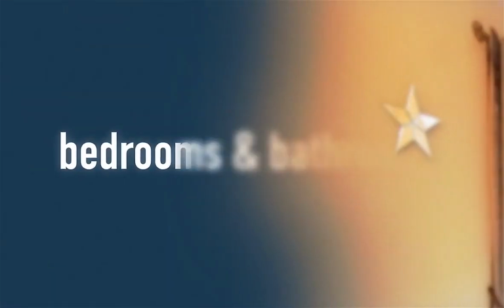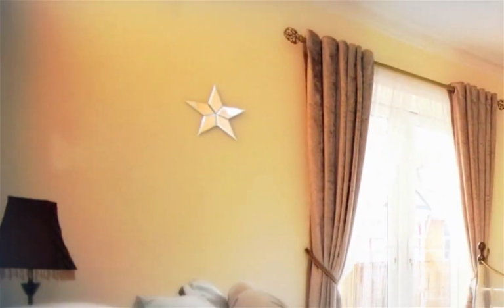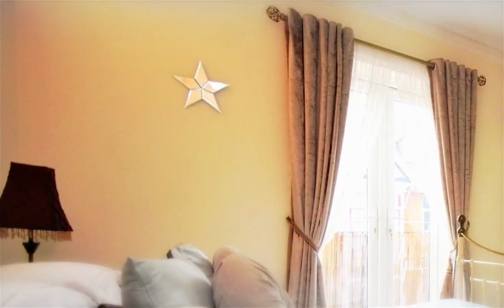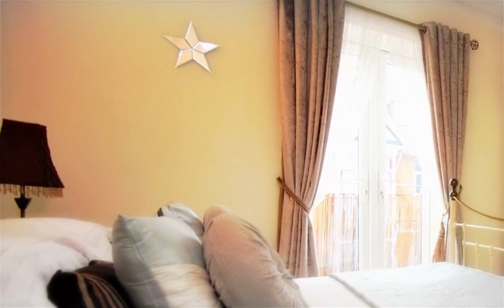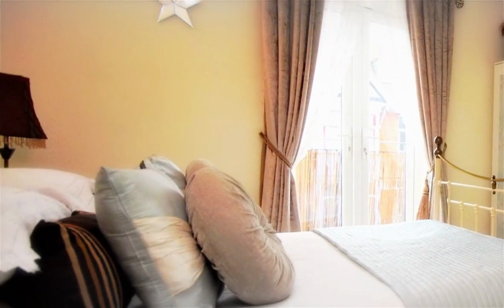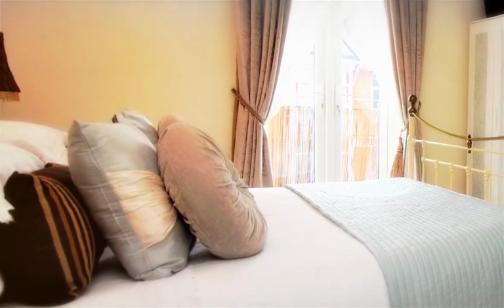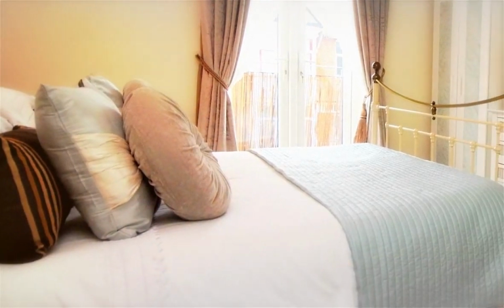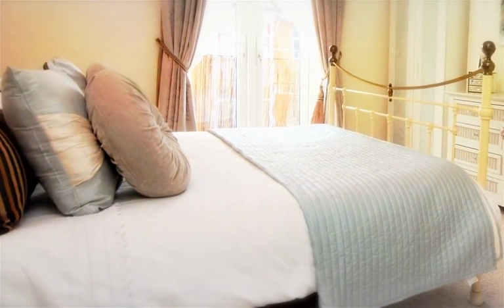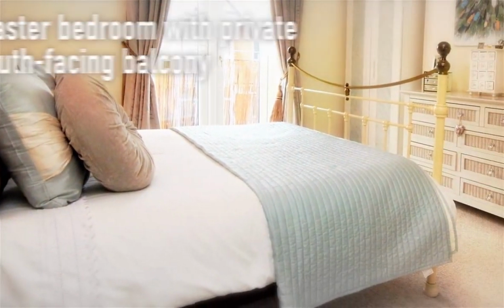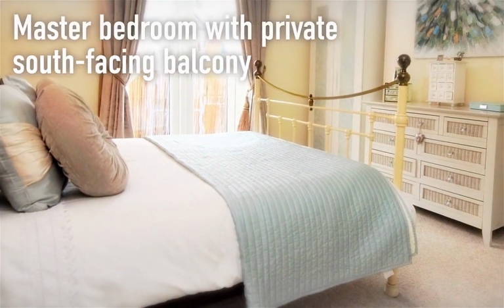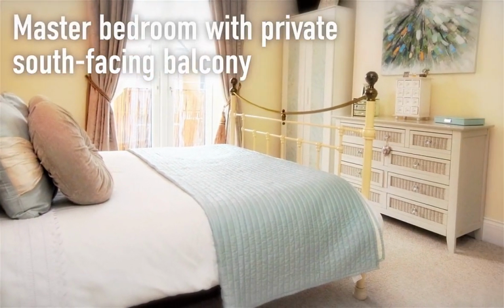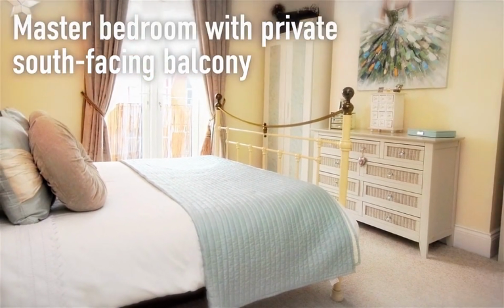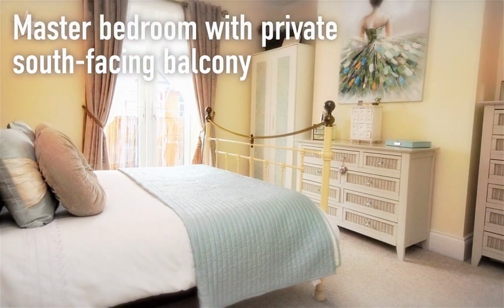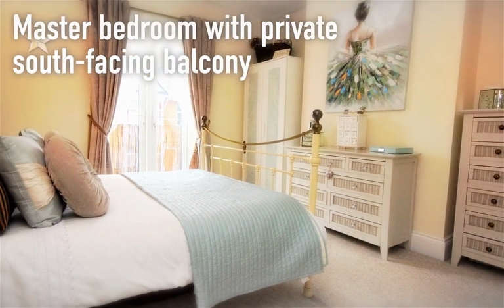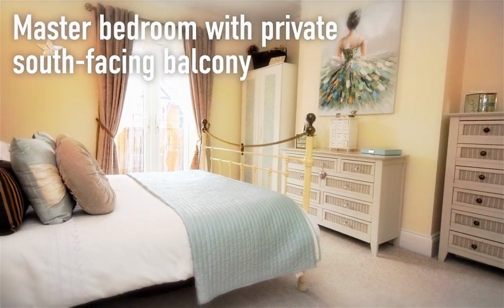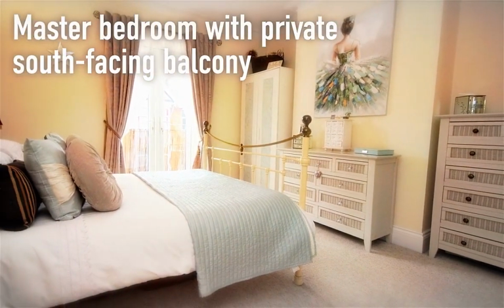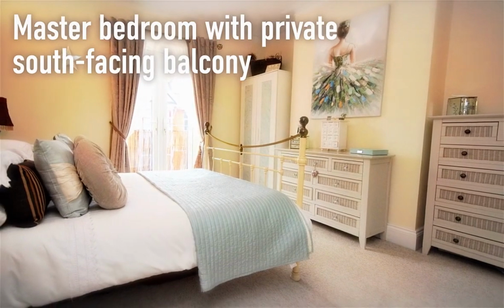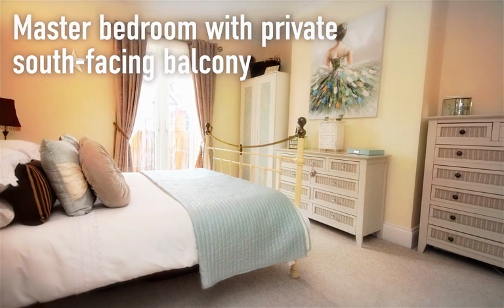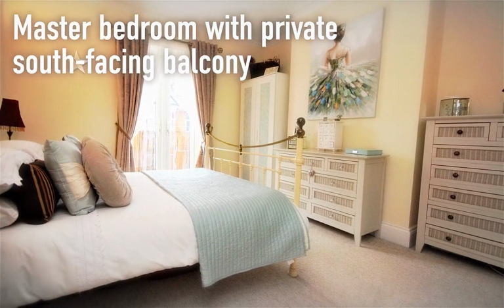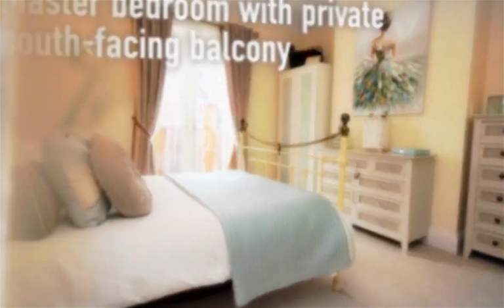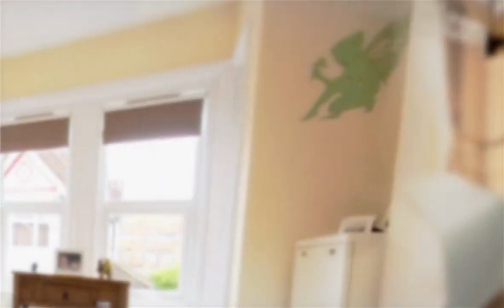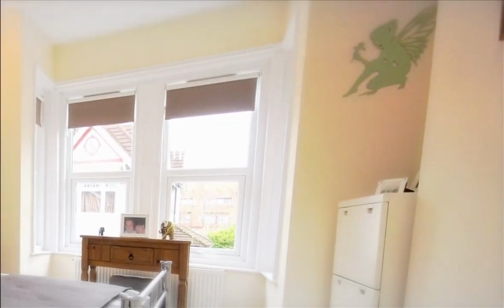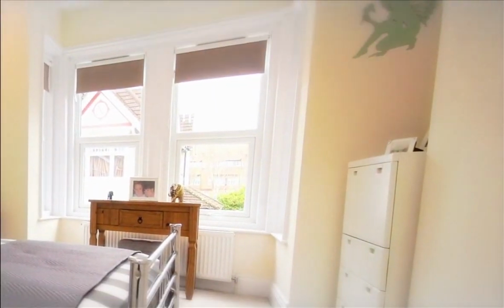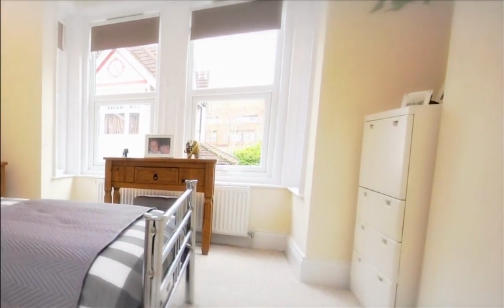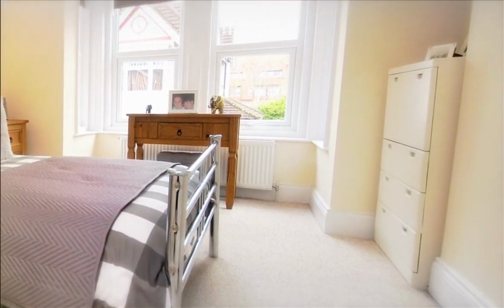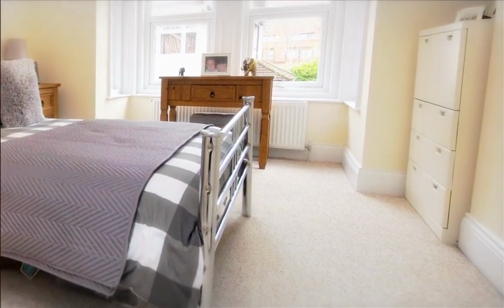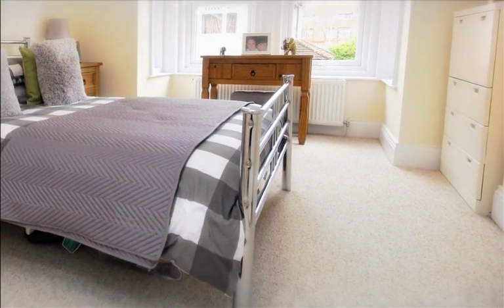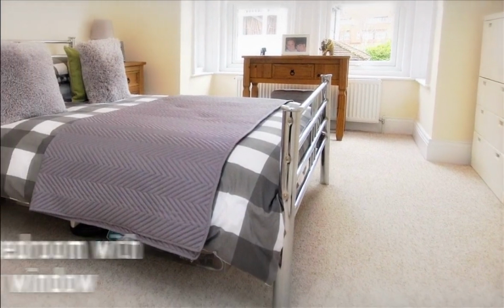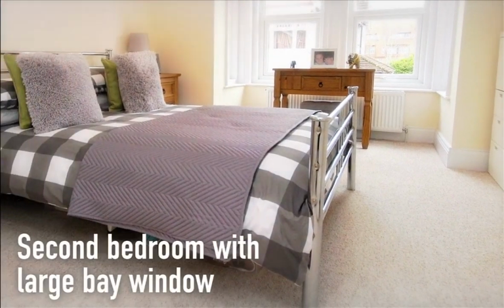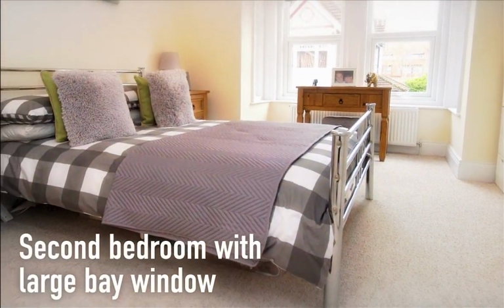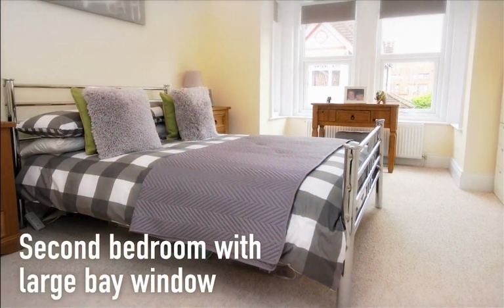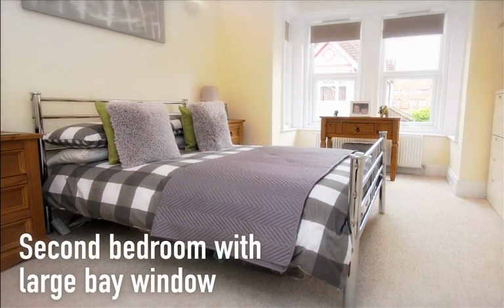There are two spacious double bedrooms and a modern house bathroom. The master bedroom features a private south-facing balcony and the second bedroom has a large bay window, whilst a capacious loft offers potential for a conversion.